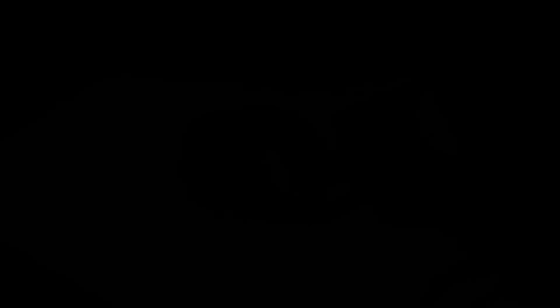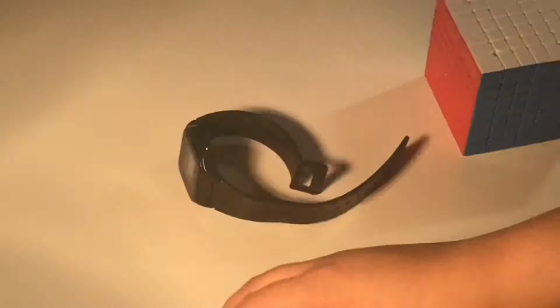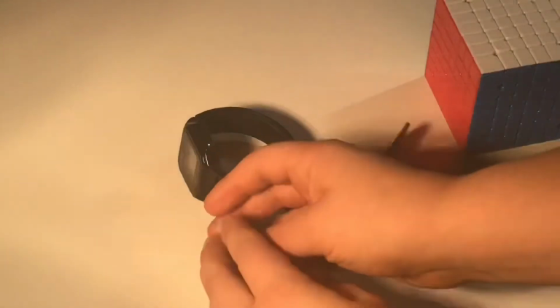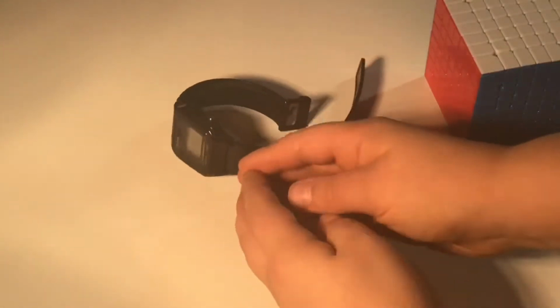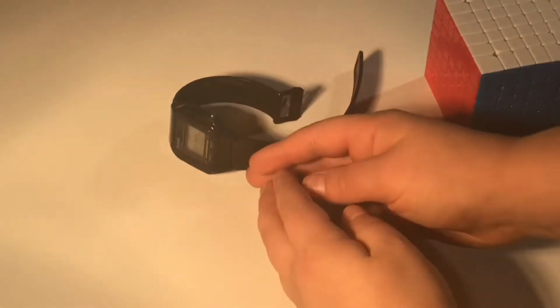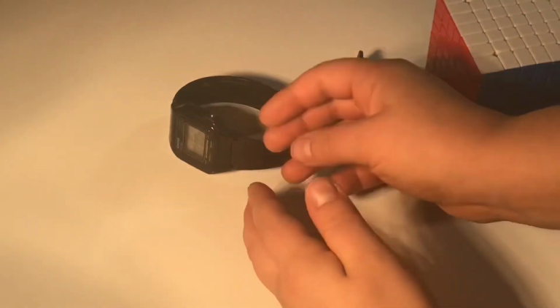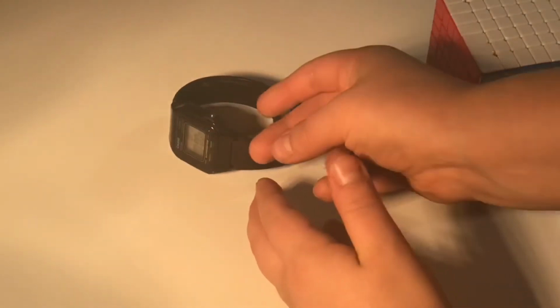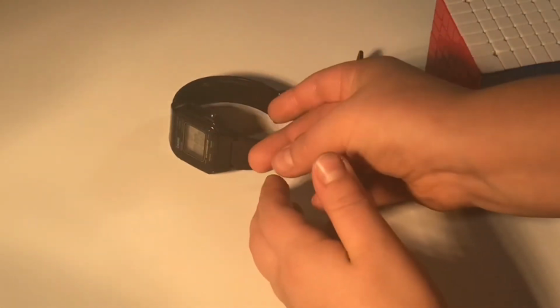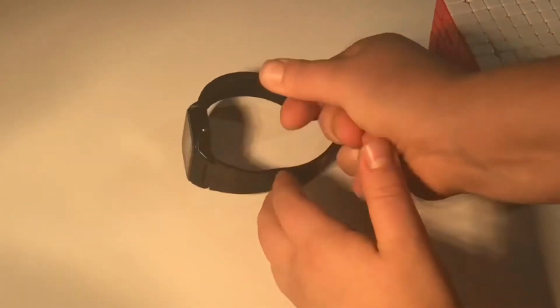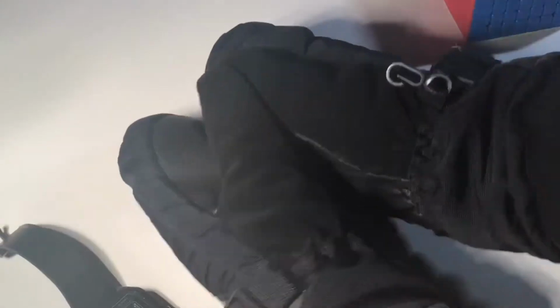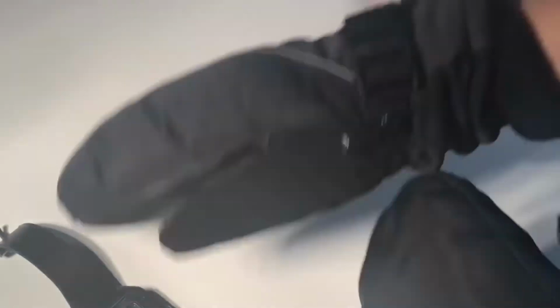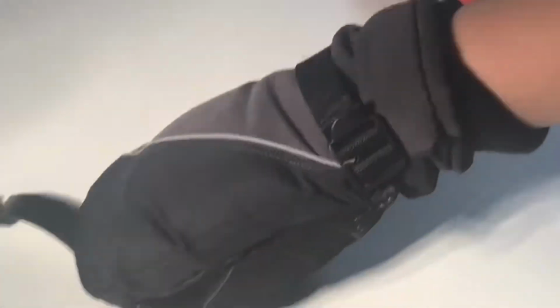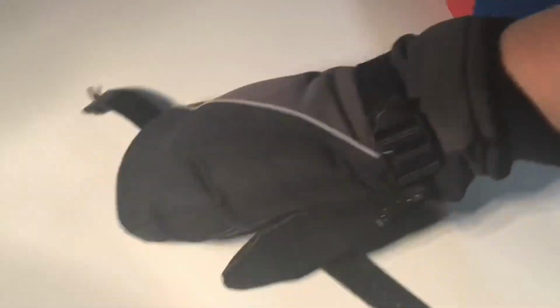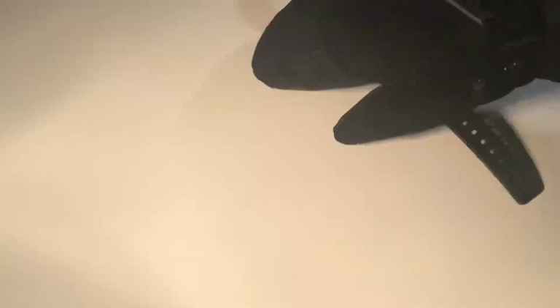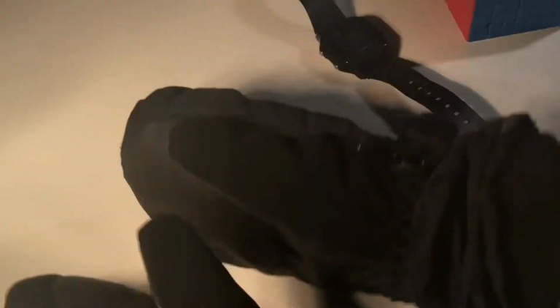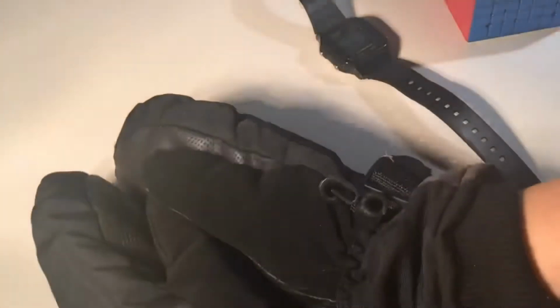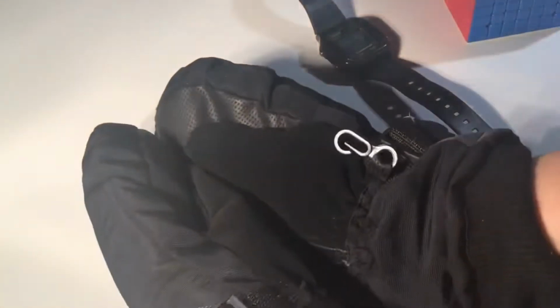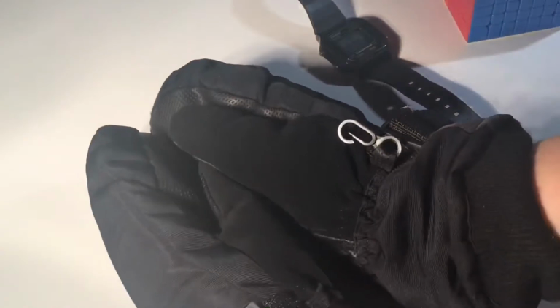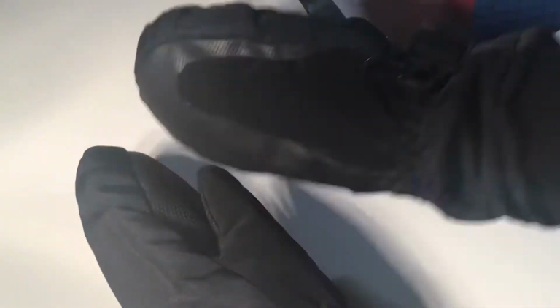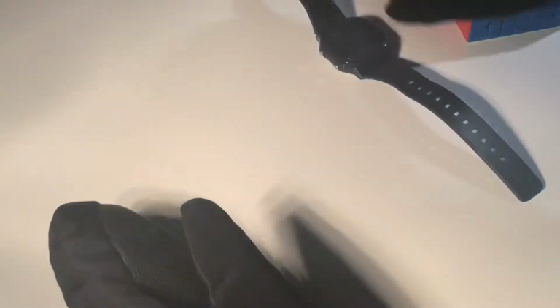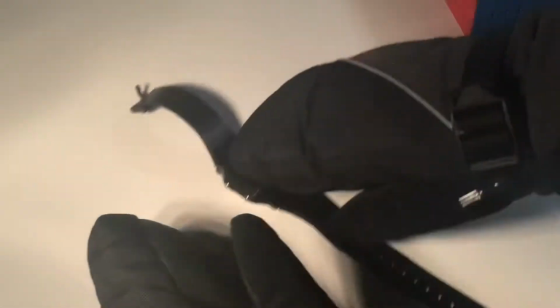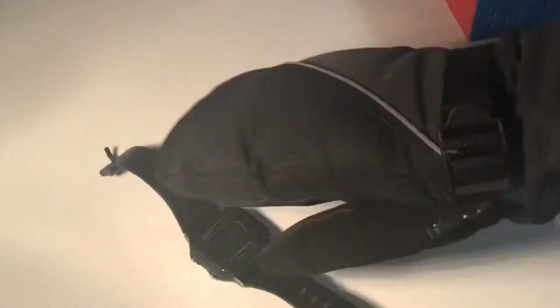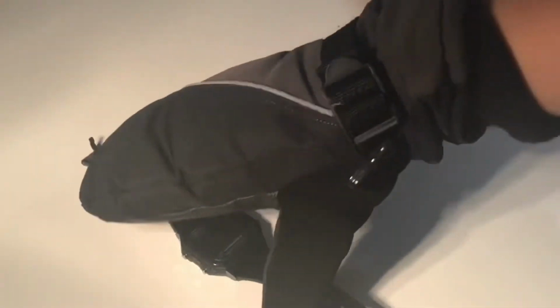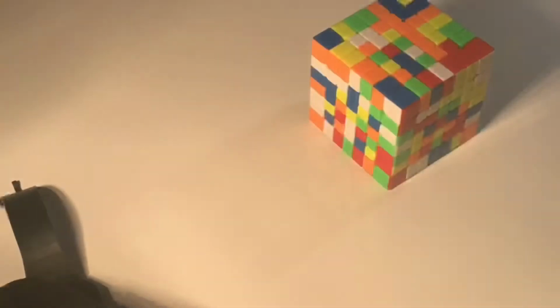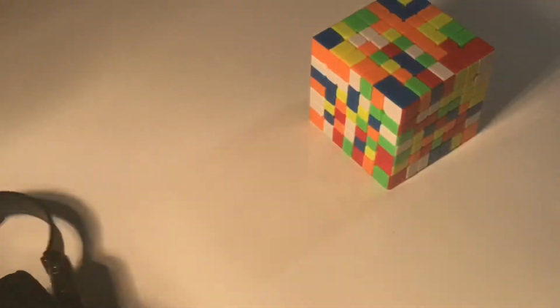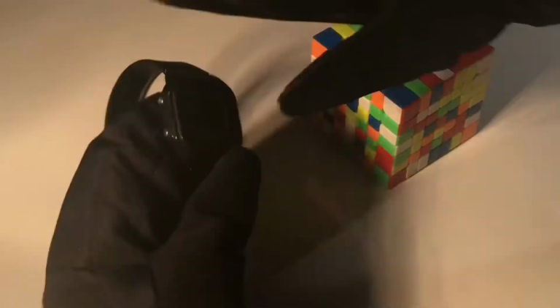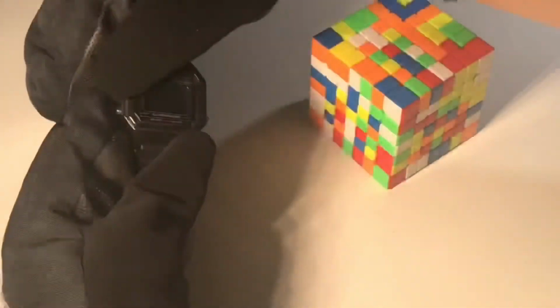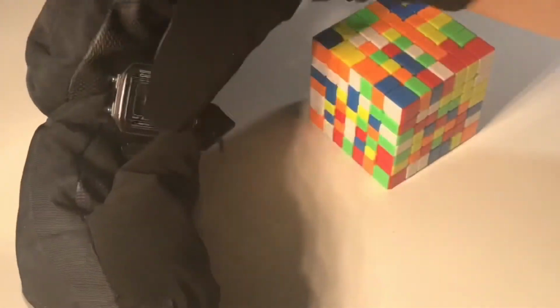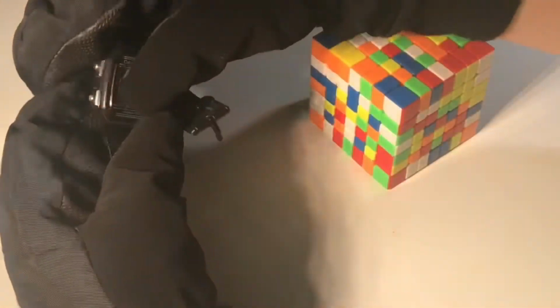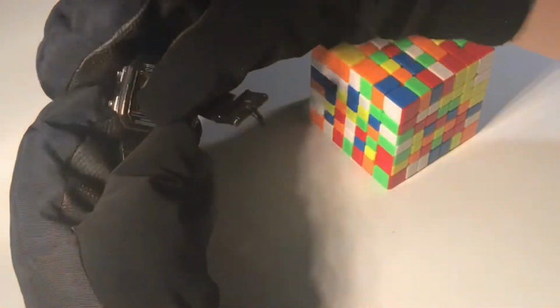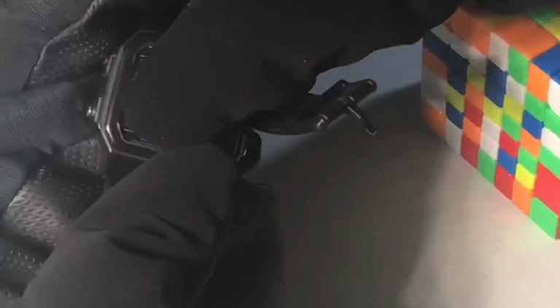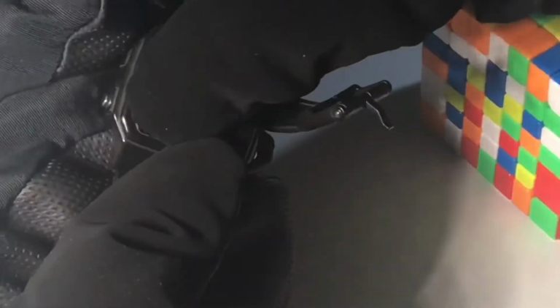Now let's get my mittens on. I have my mittens on — let me just go start the solve. 3, 2, 1 and go.